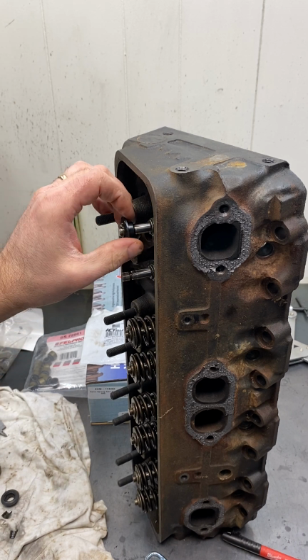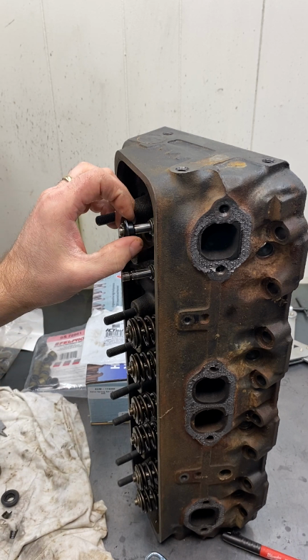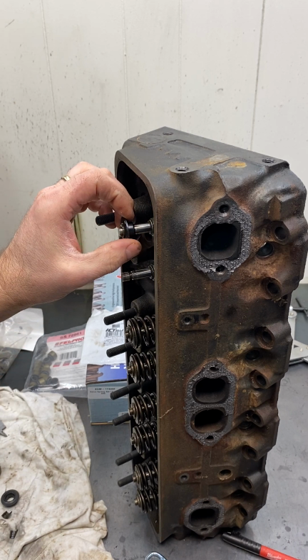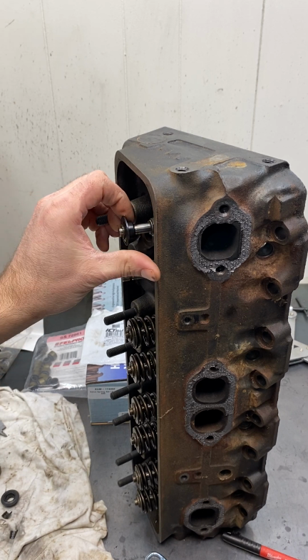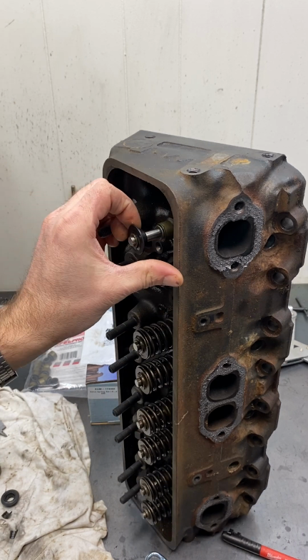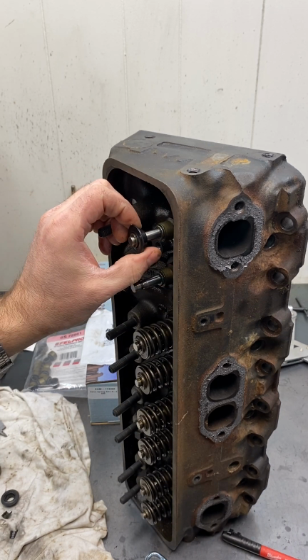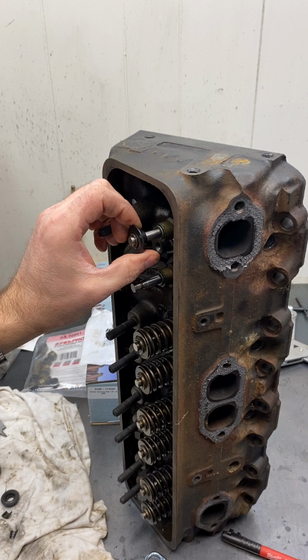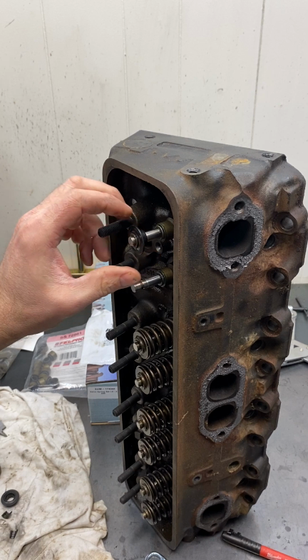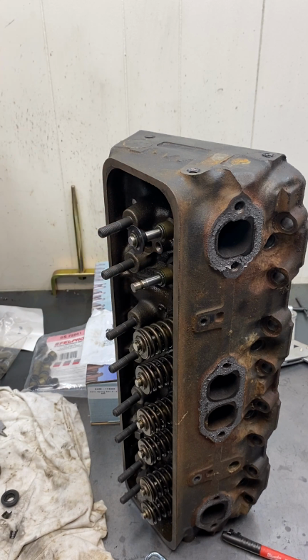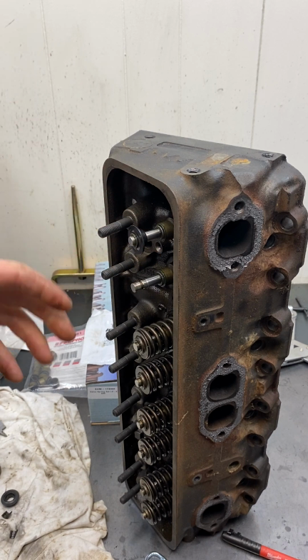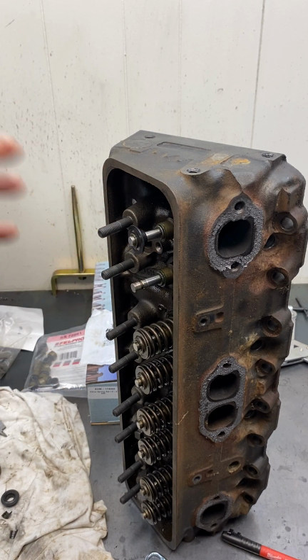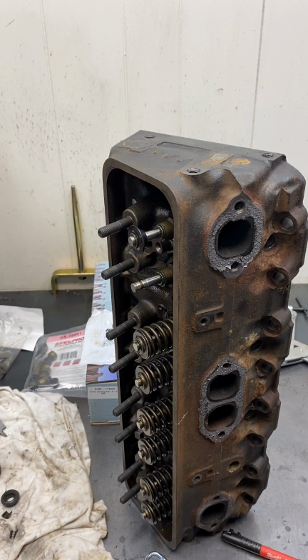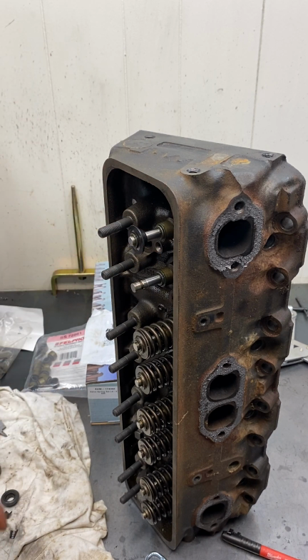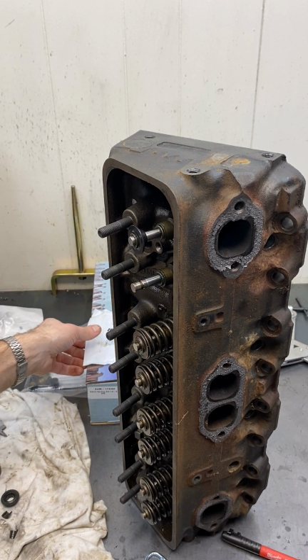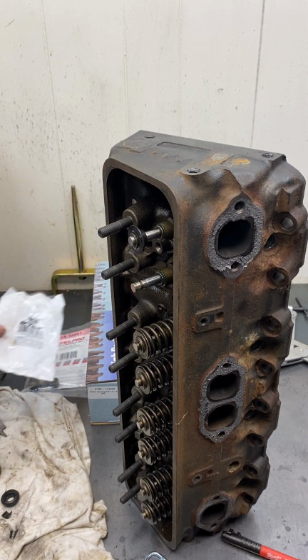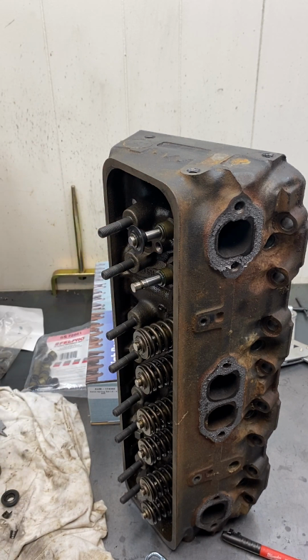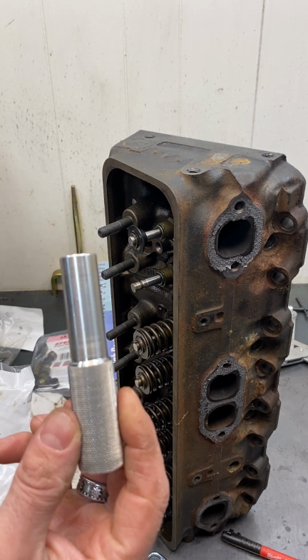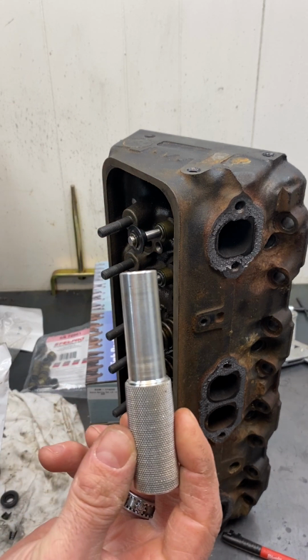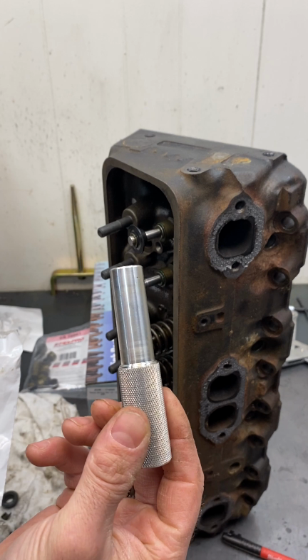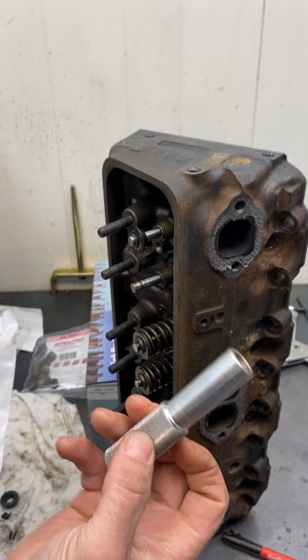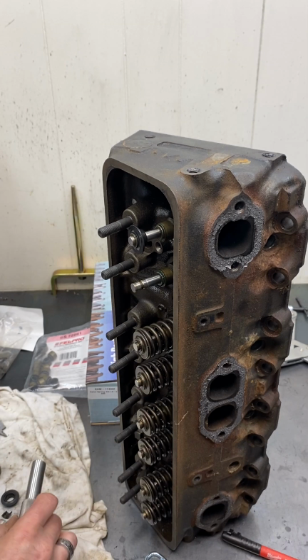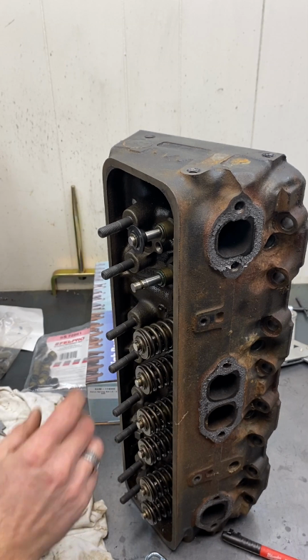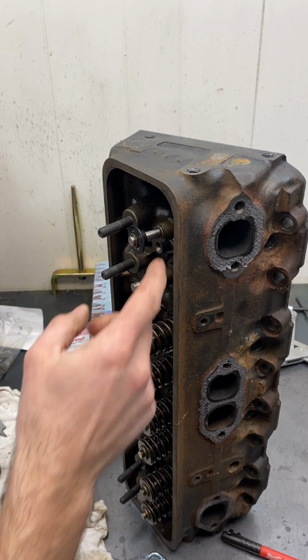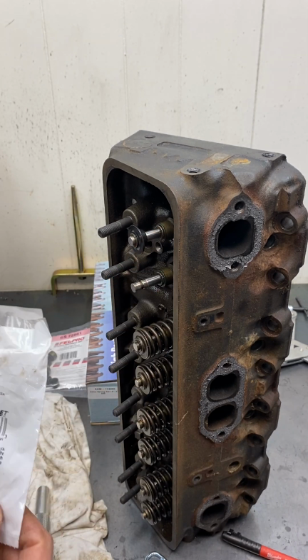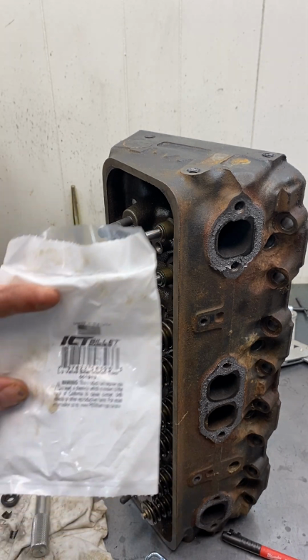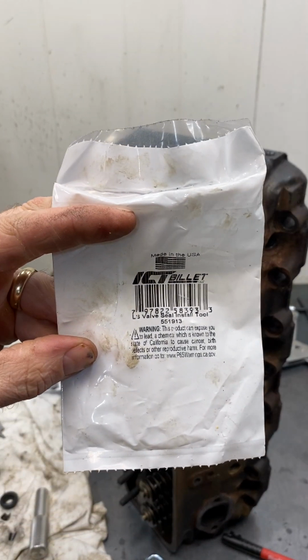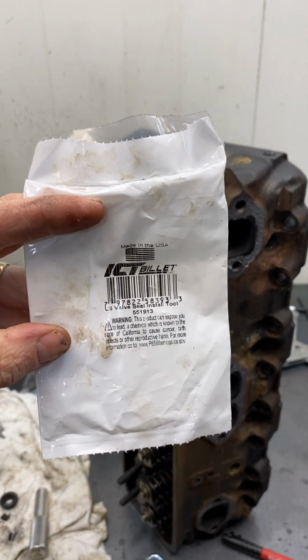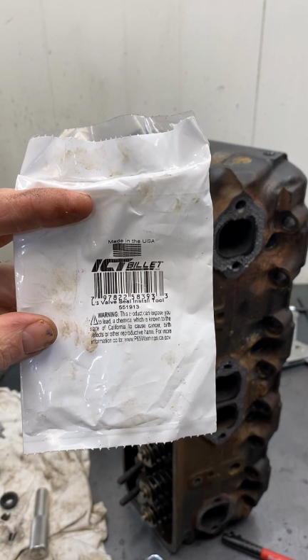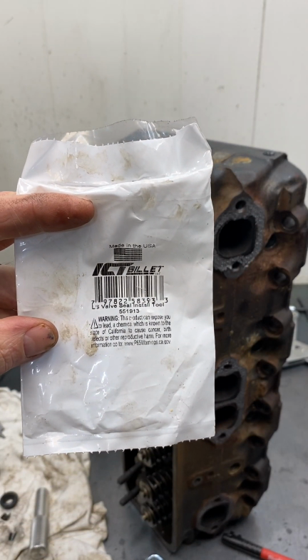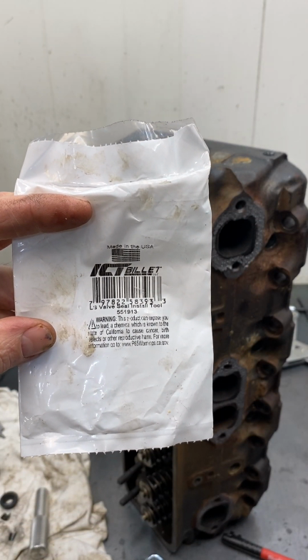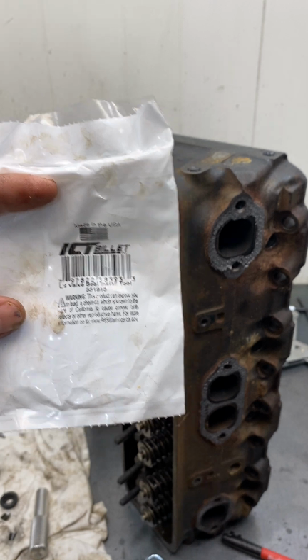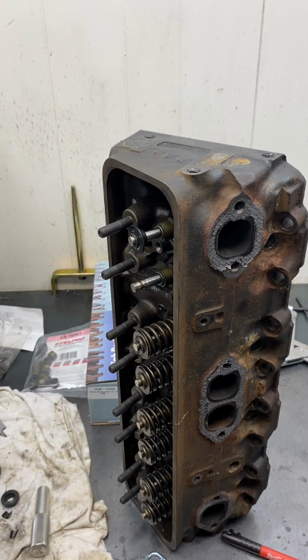So no machining required, very simple, very easy — just pretty much like changing out your valve springs. The valve seal seater is the ICT Billet 551-913.